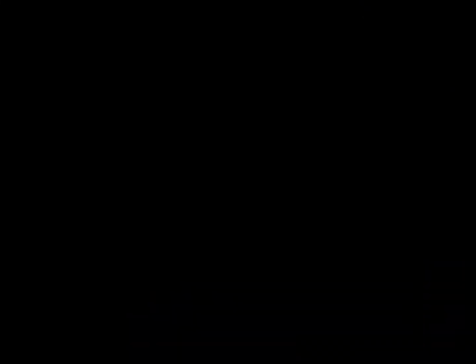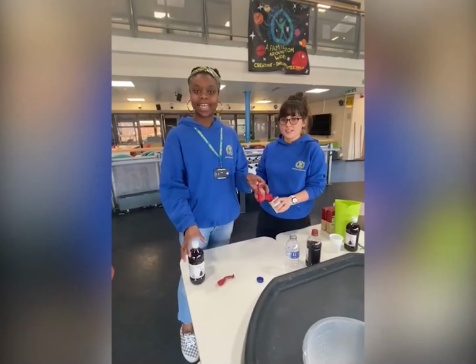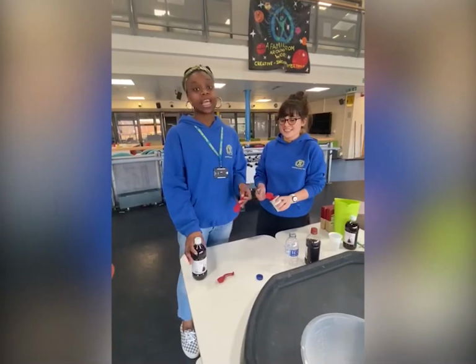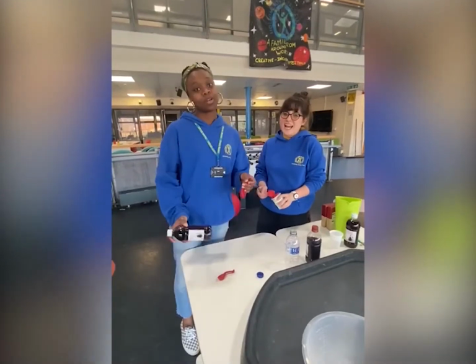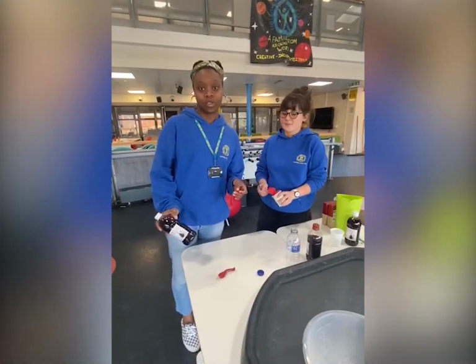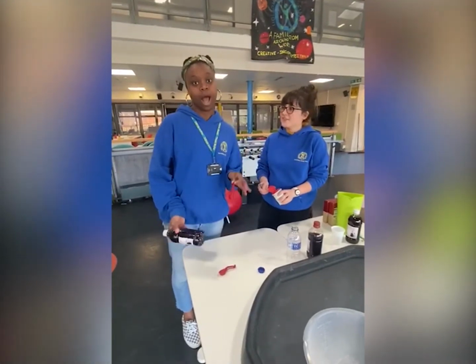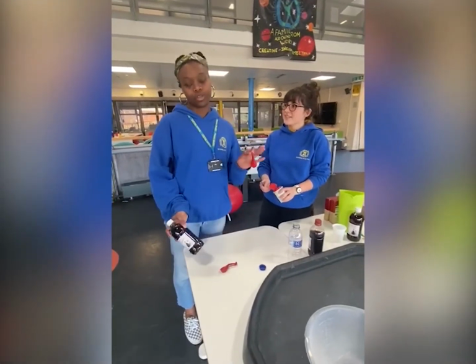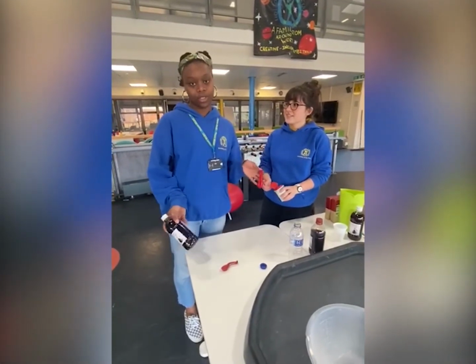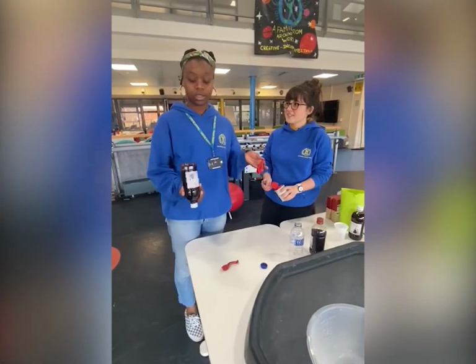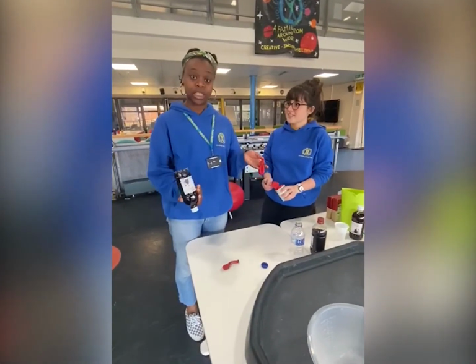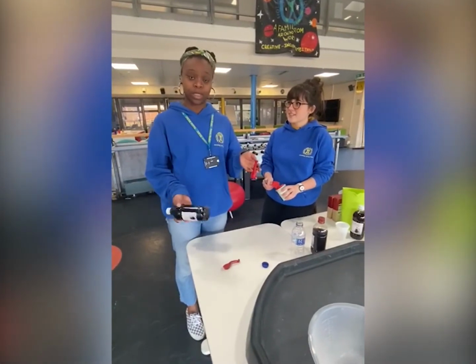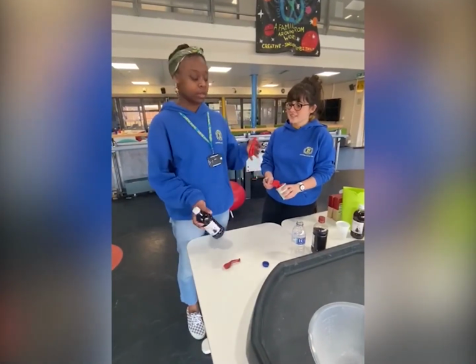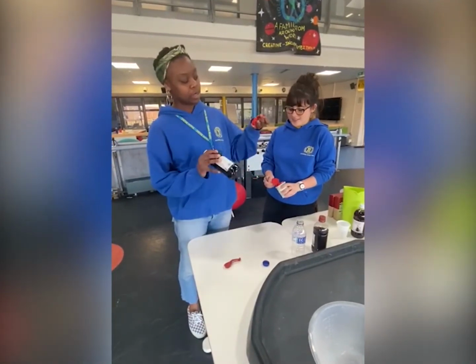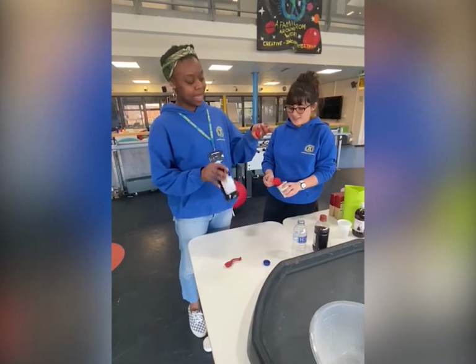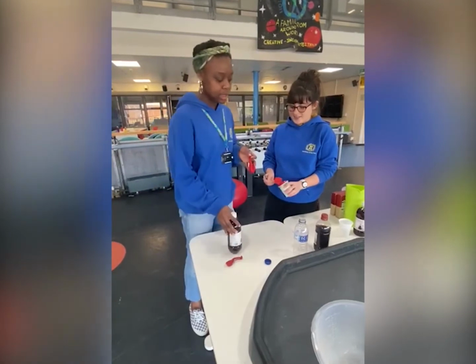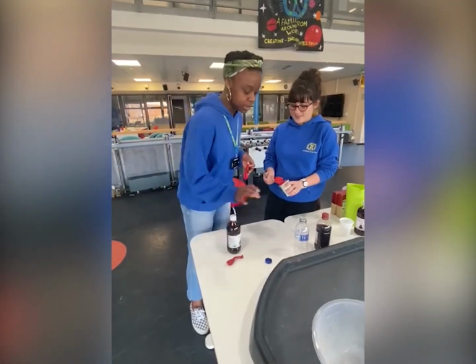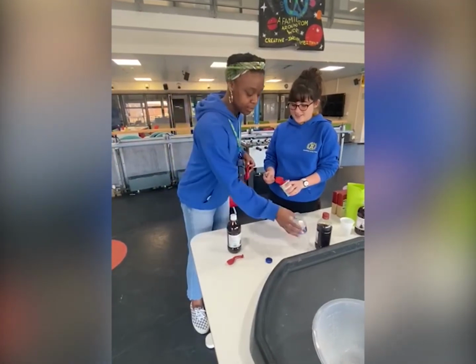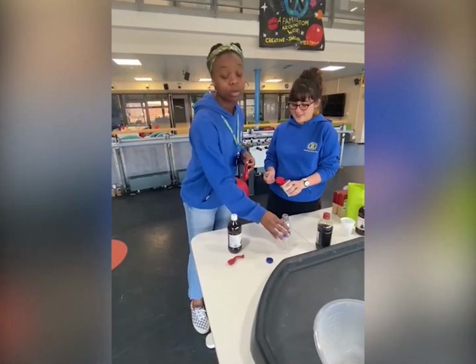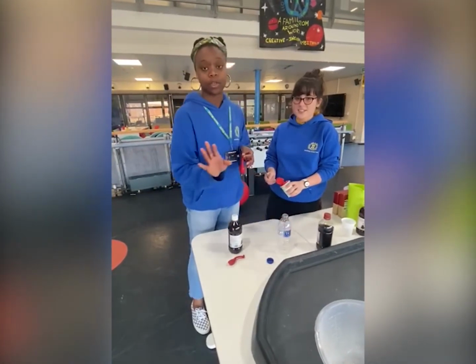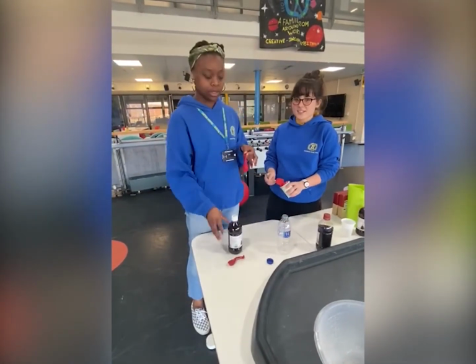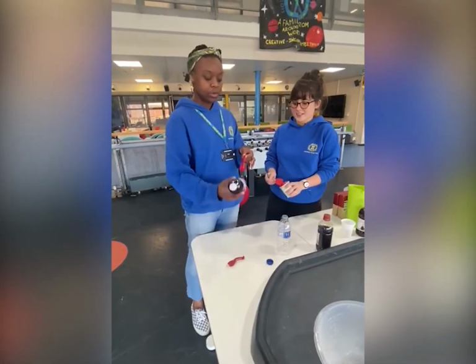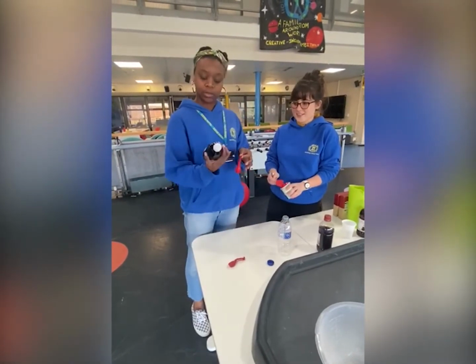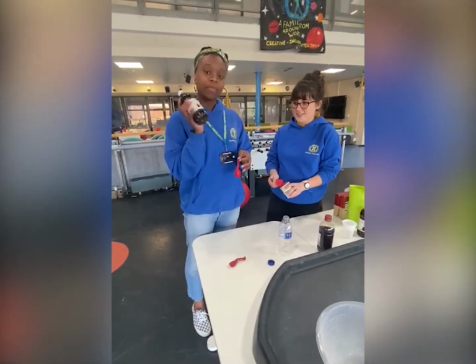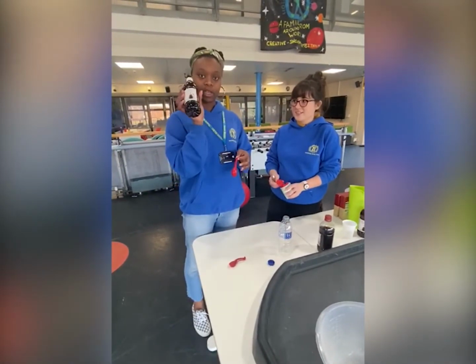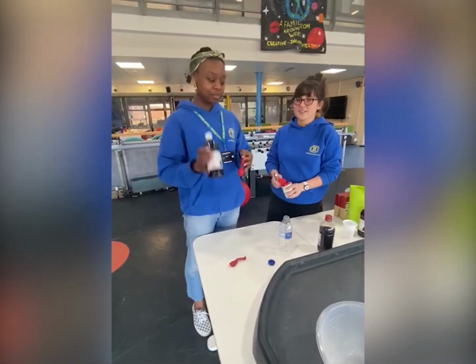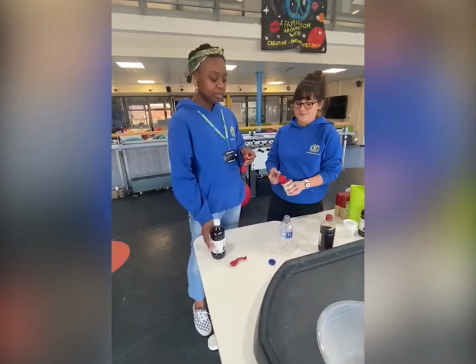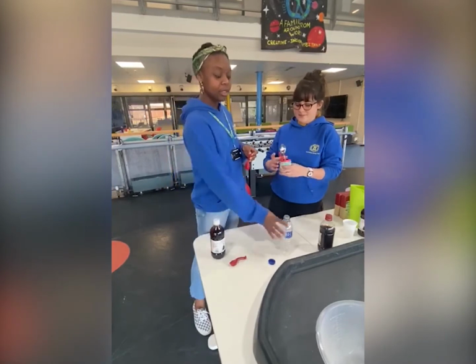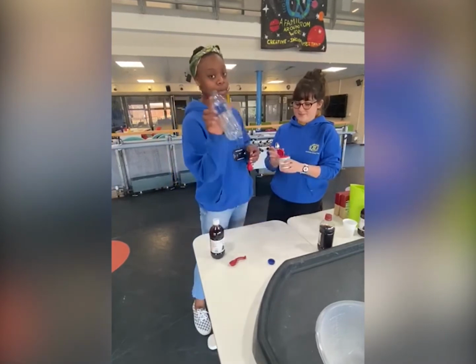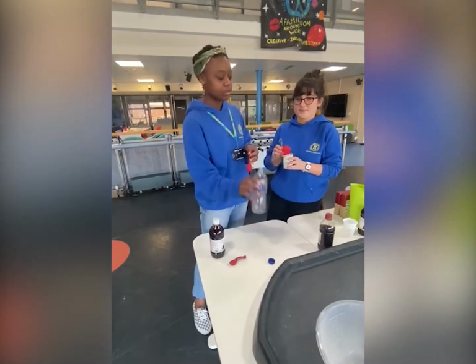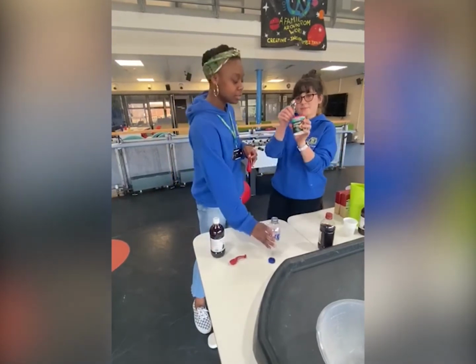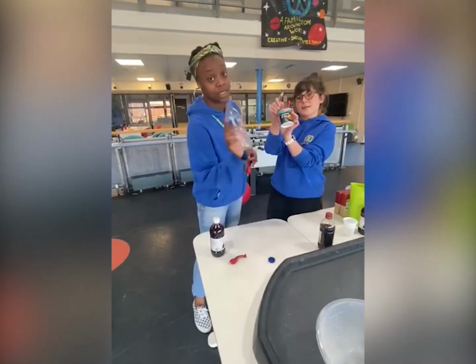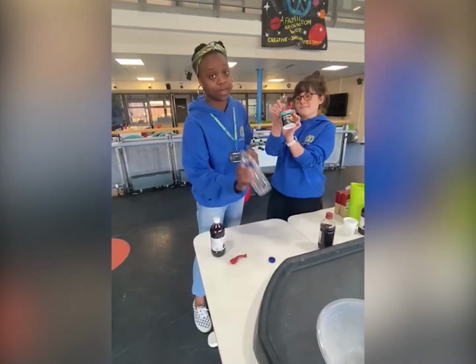Hi guys, if you're bored at home try and do some little experiments. So we're gonna make this one today. We need vinegar, an empty water bottle,